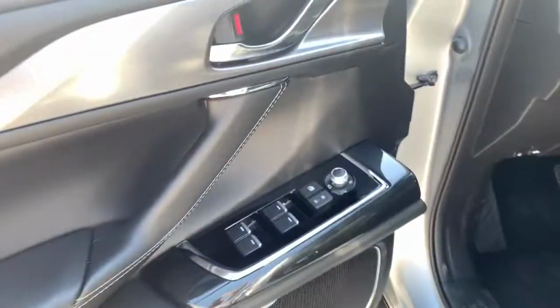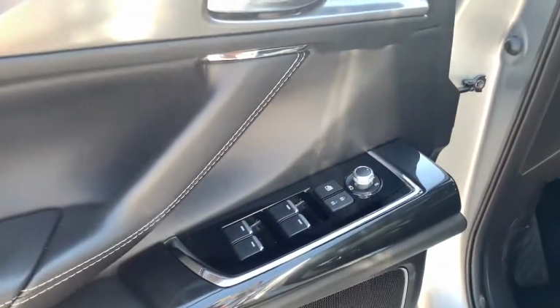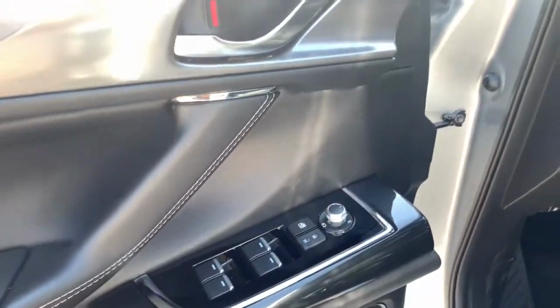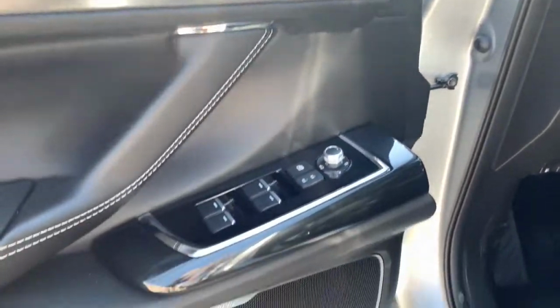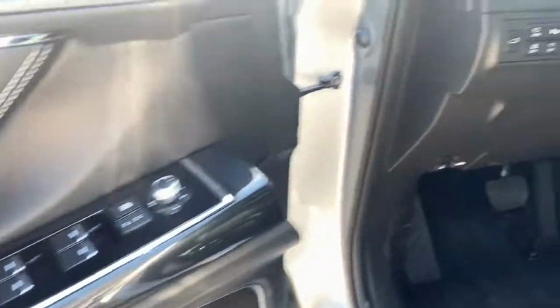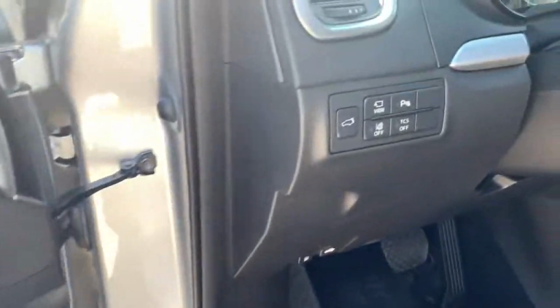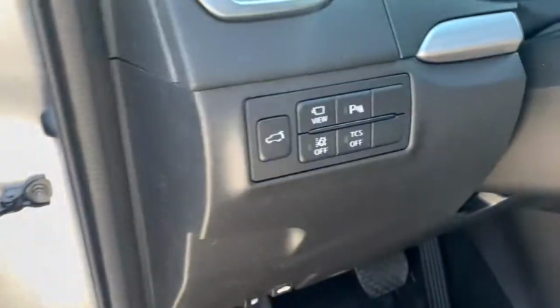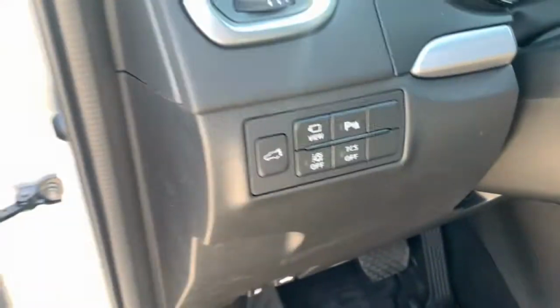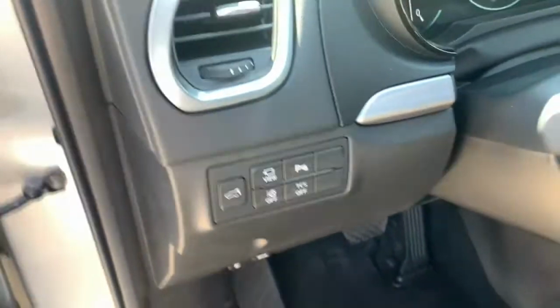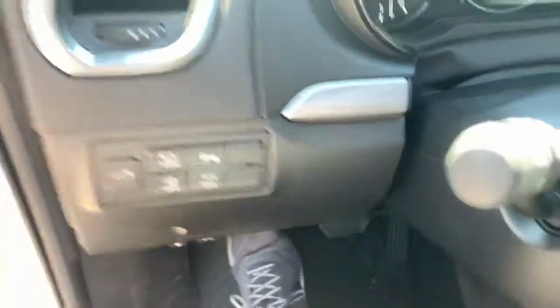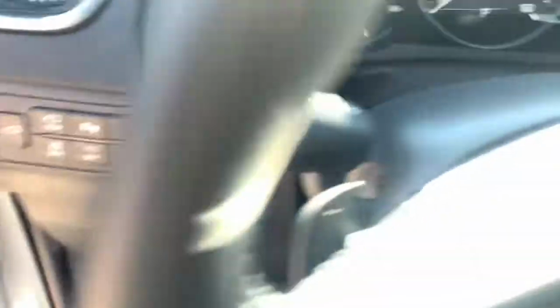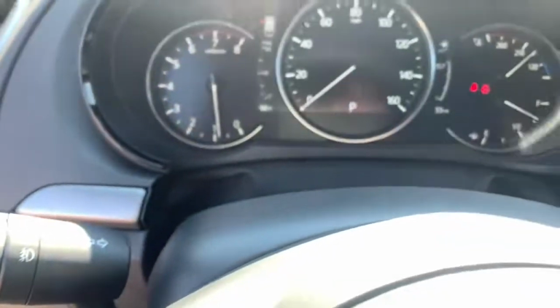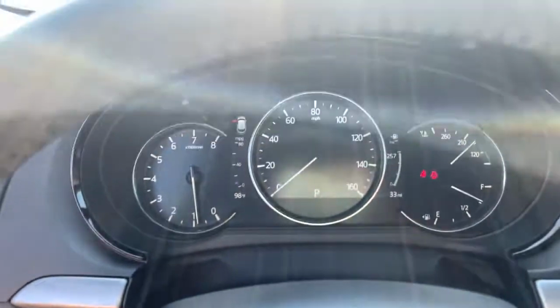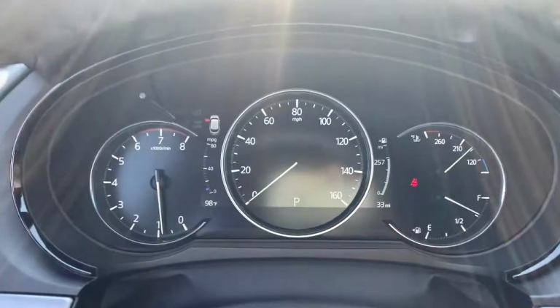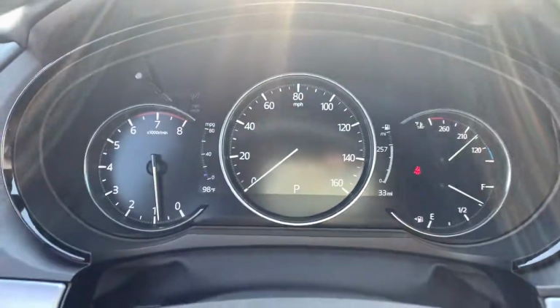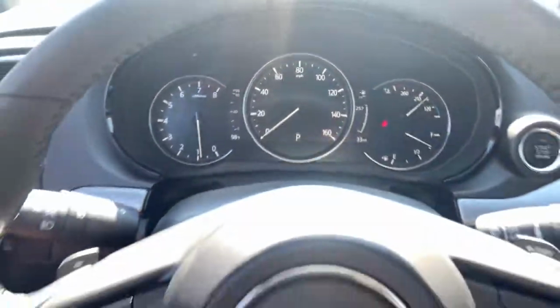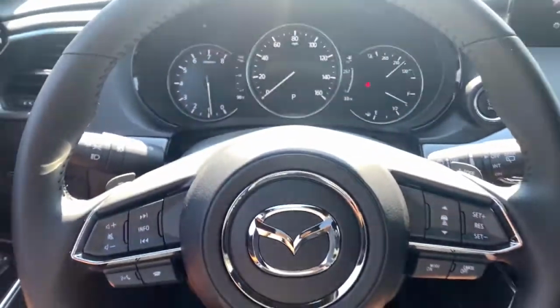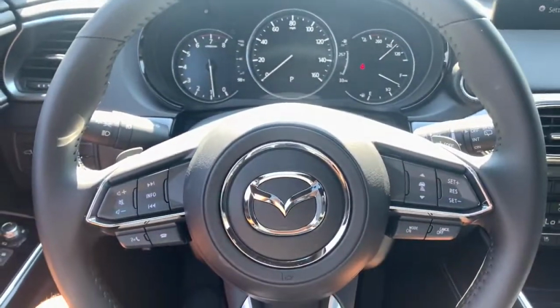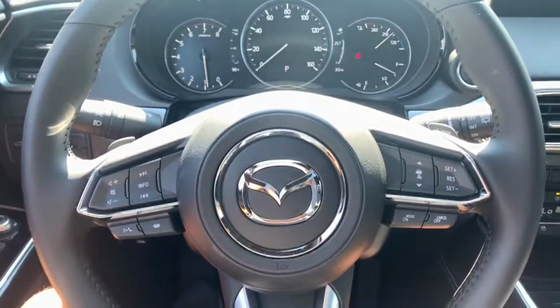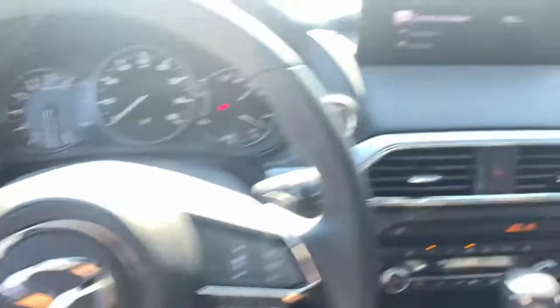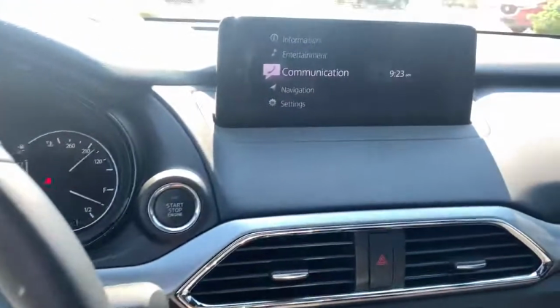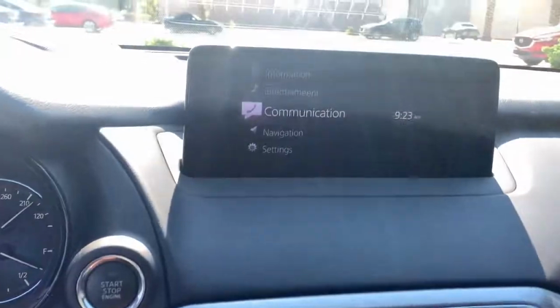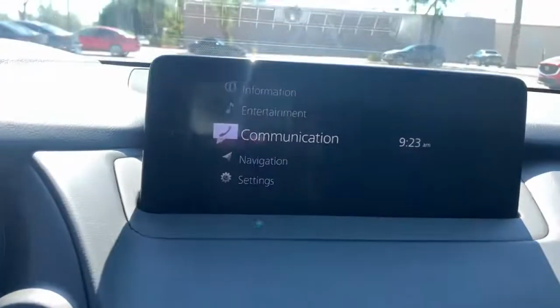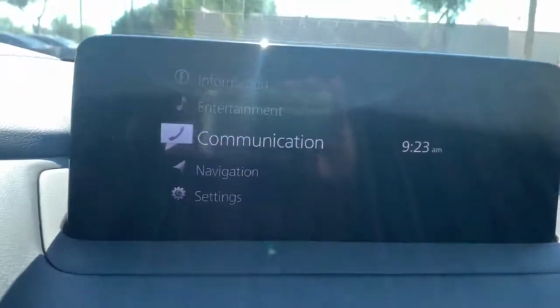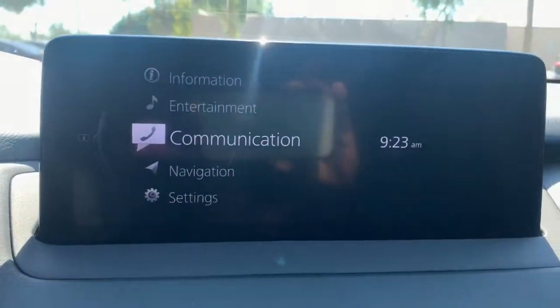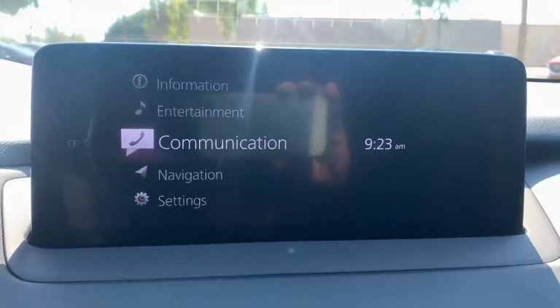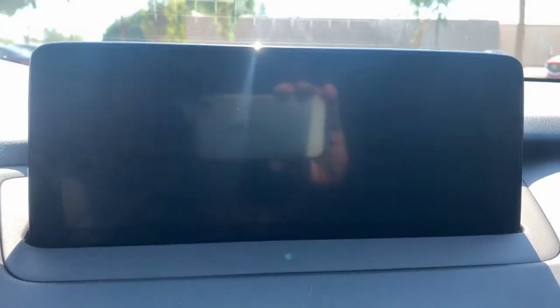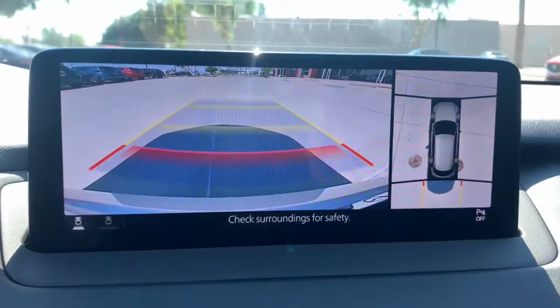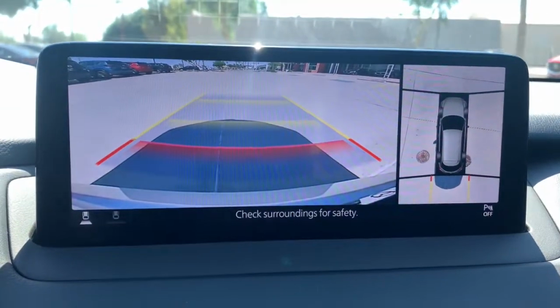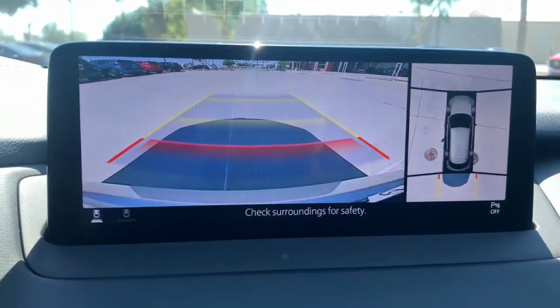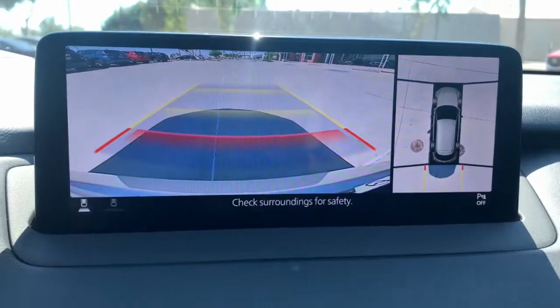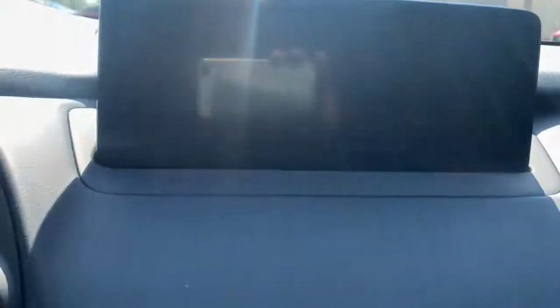These are just some of the great options this vehicle comes with: navigation system, power liftgate, electronic stability control, seat memory, trip computer, power windows, bucket seats, four-wheel disc brakes, power steering.